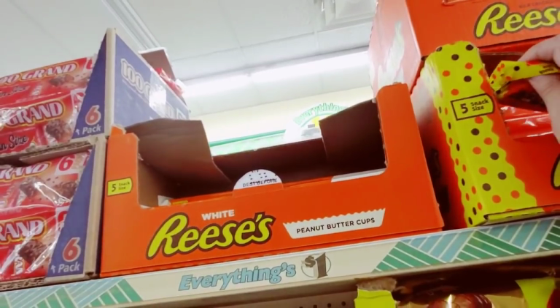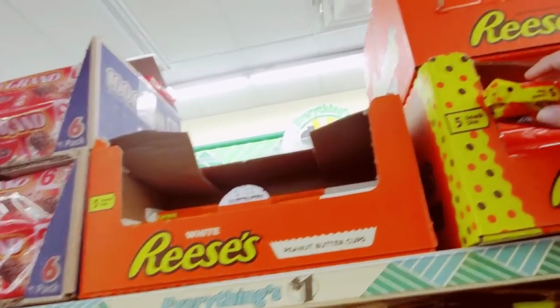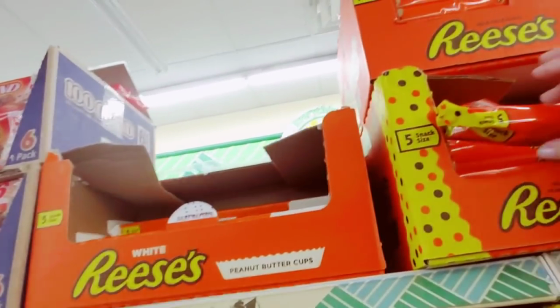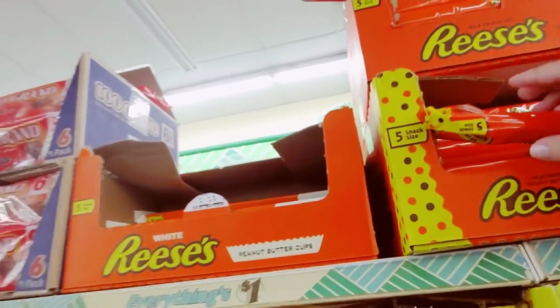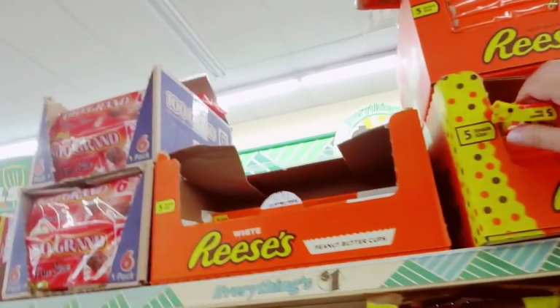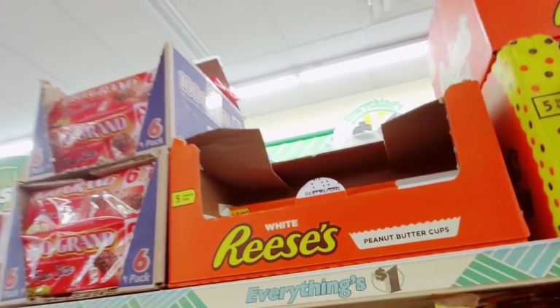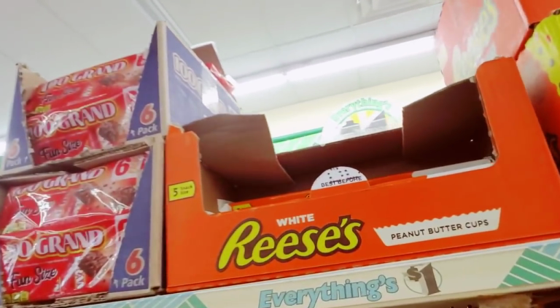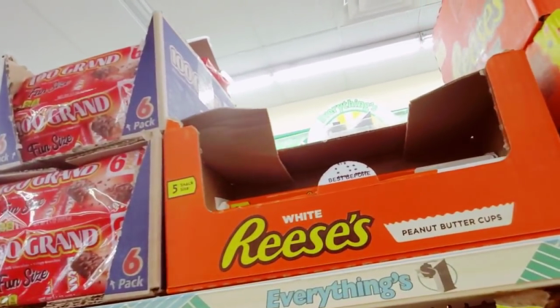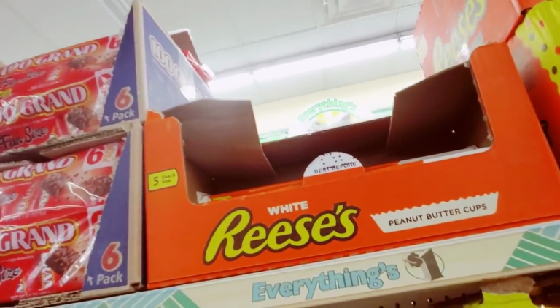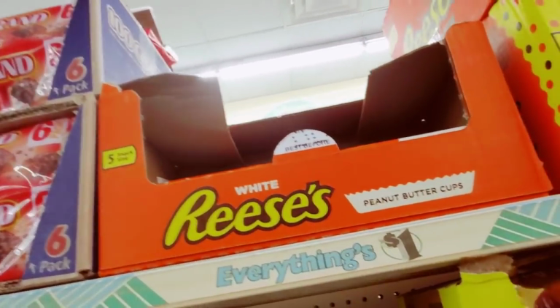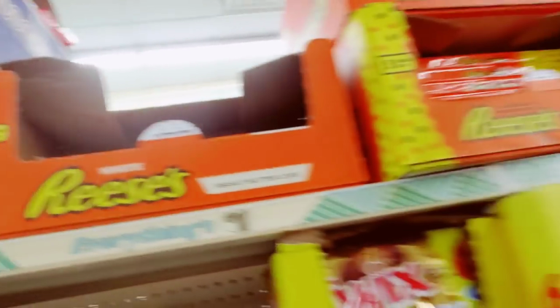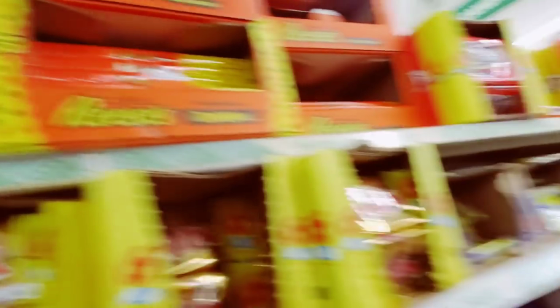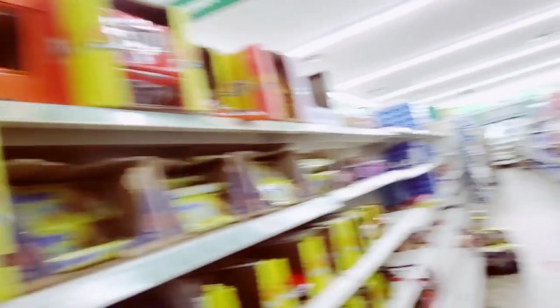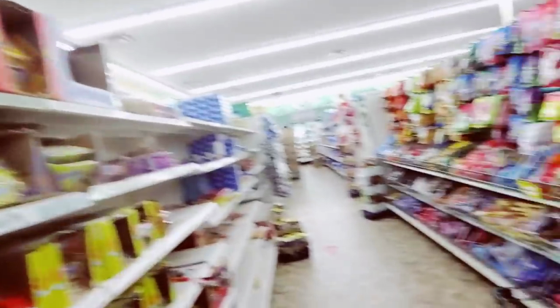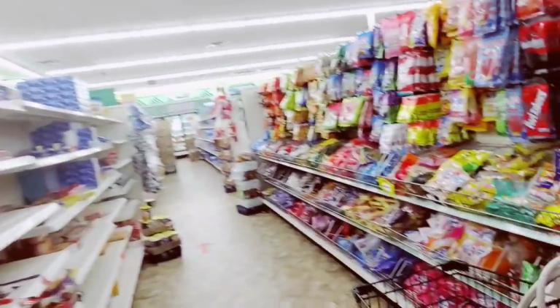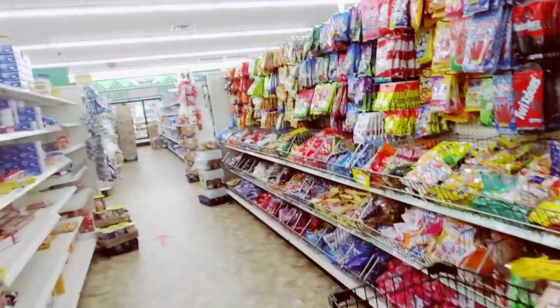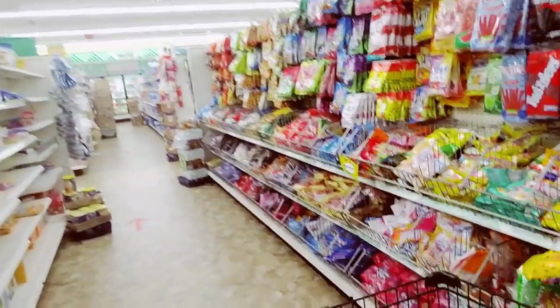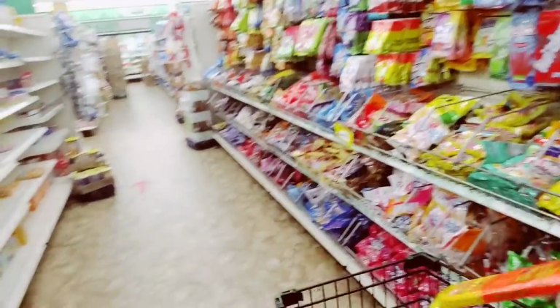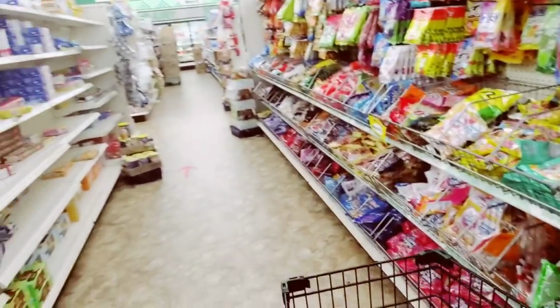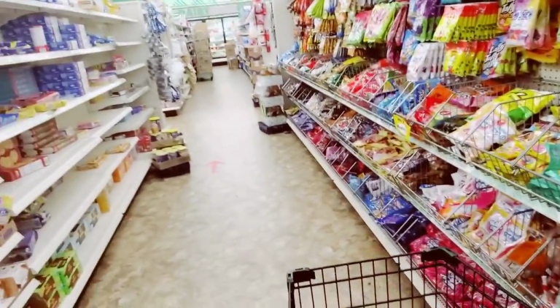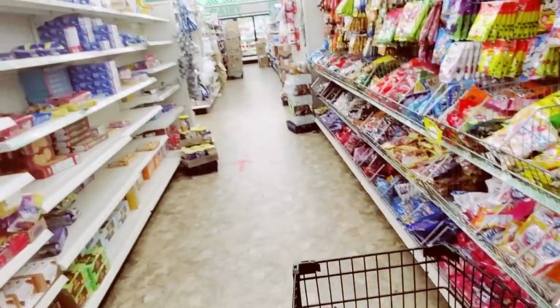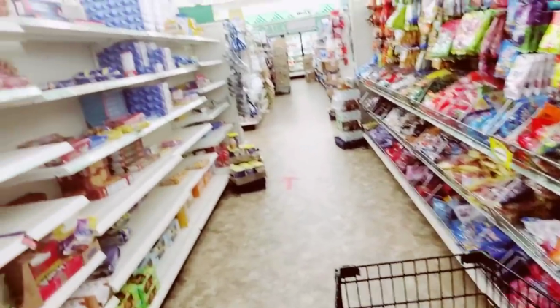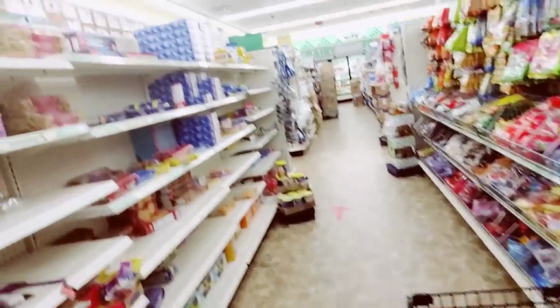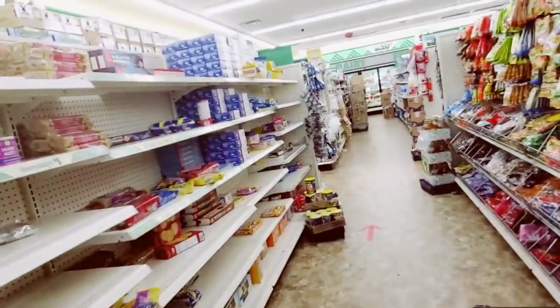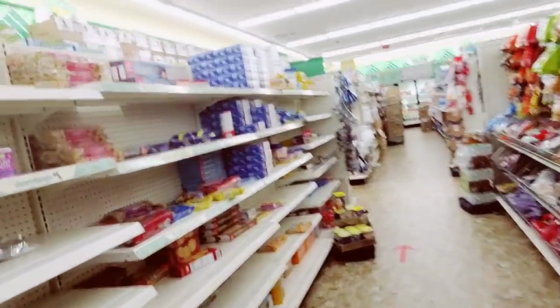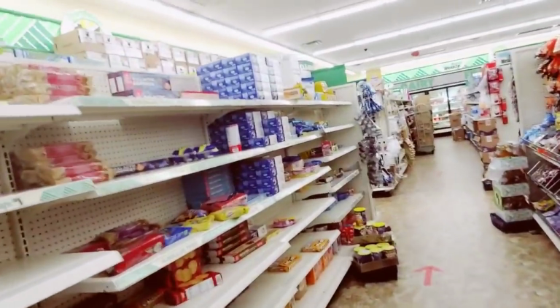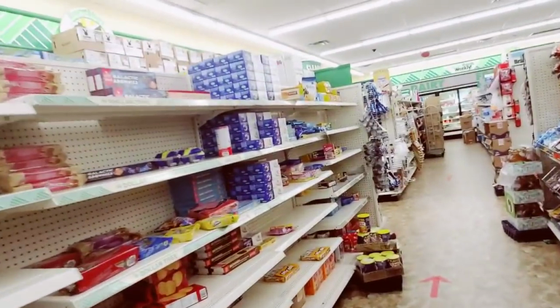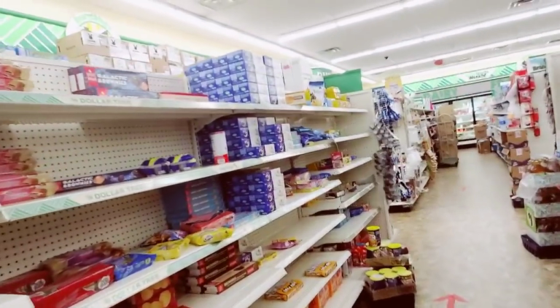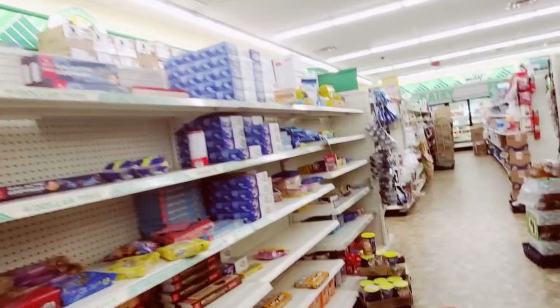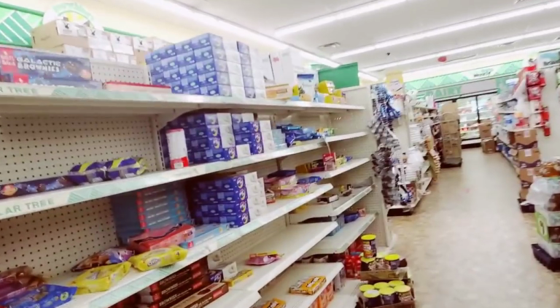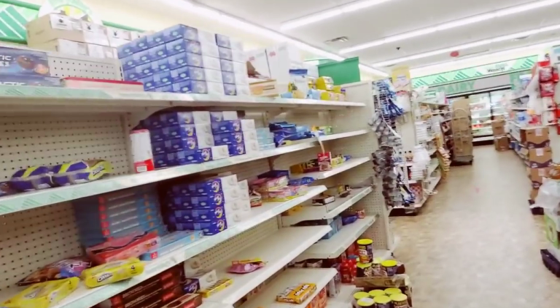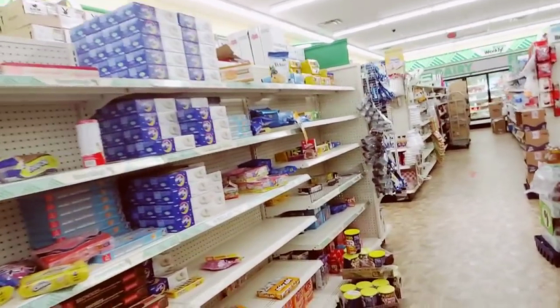Oh my gosh, it won't come out. I have no power — I deserve a treat! Is anybody else affected by the no power situation?